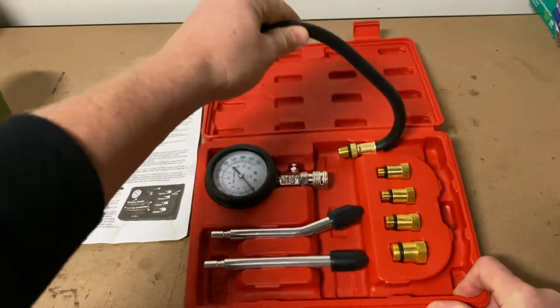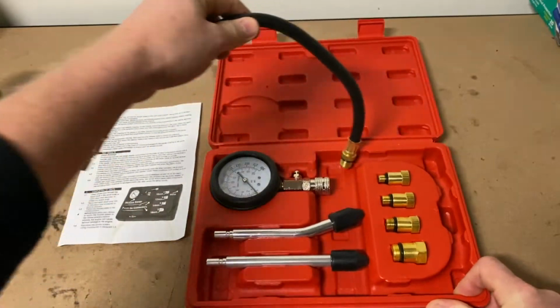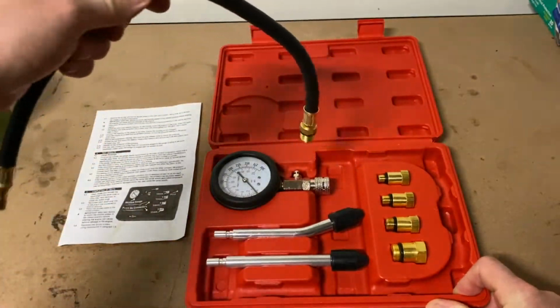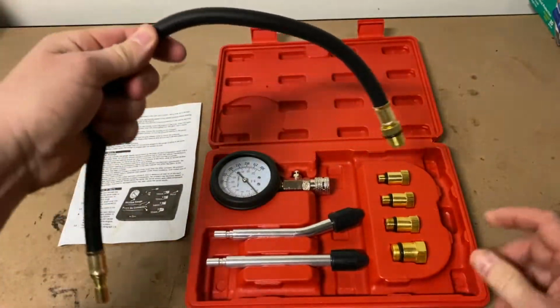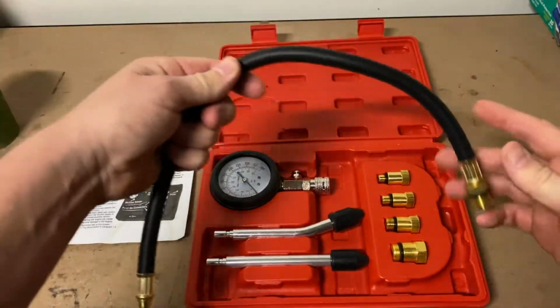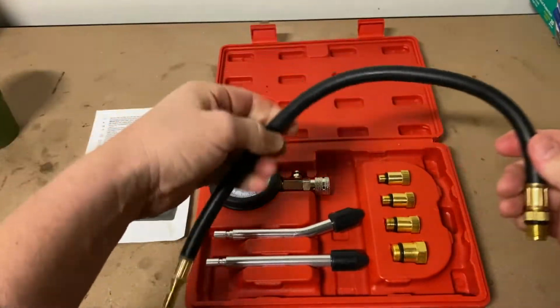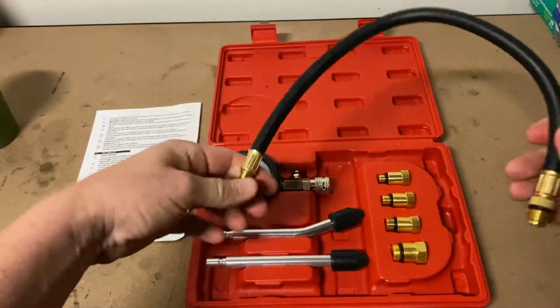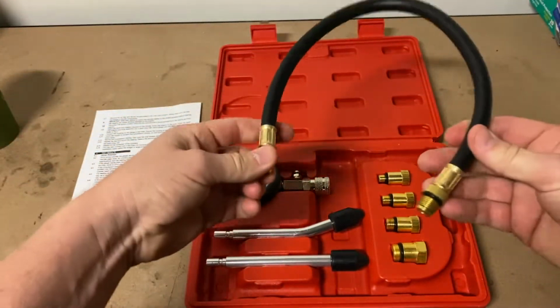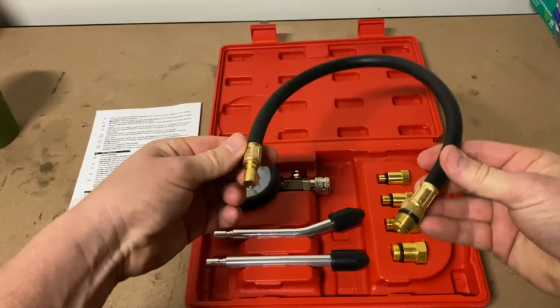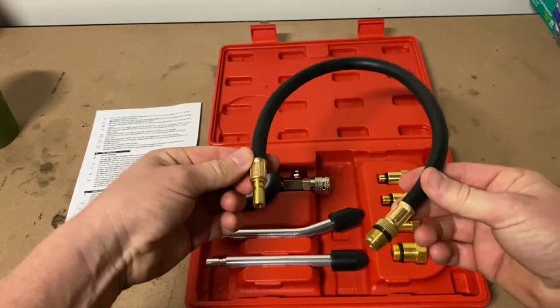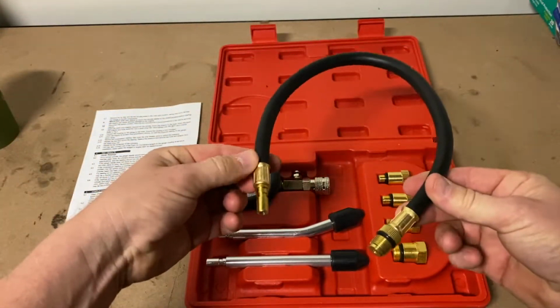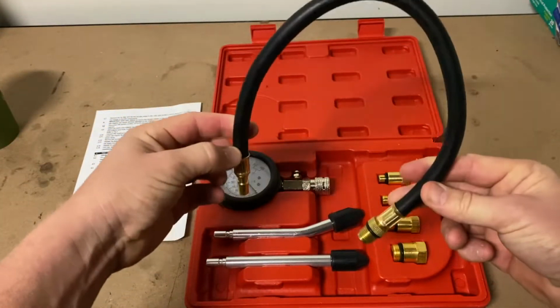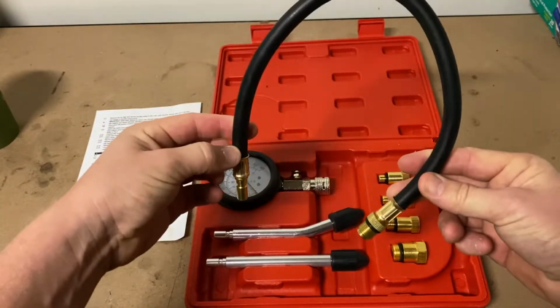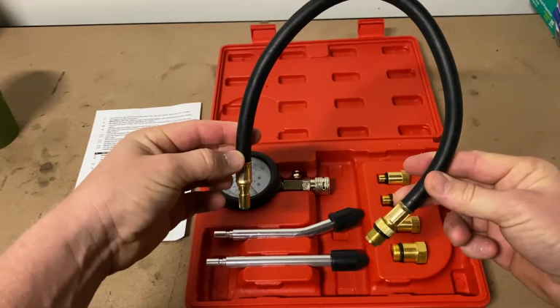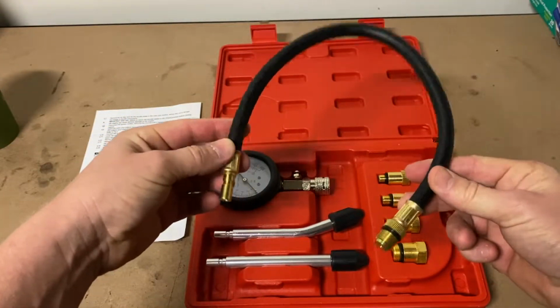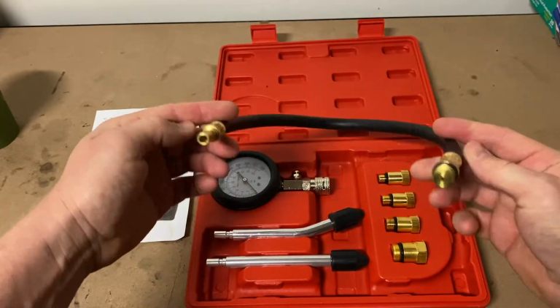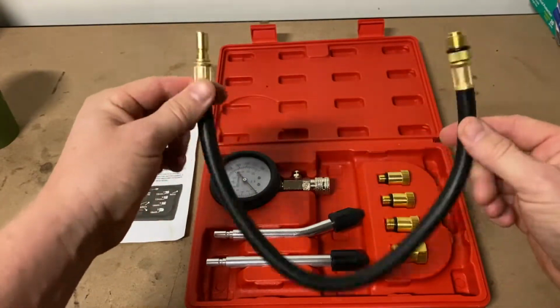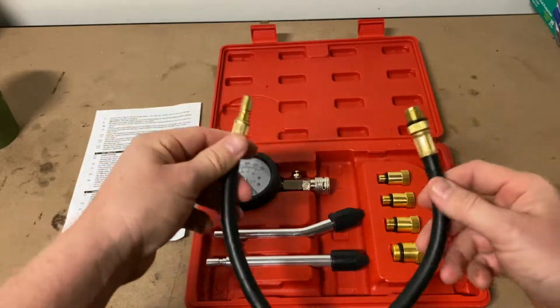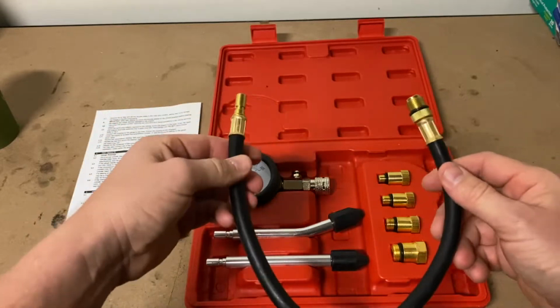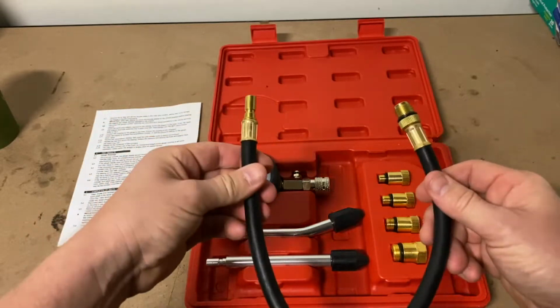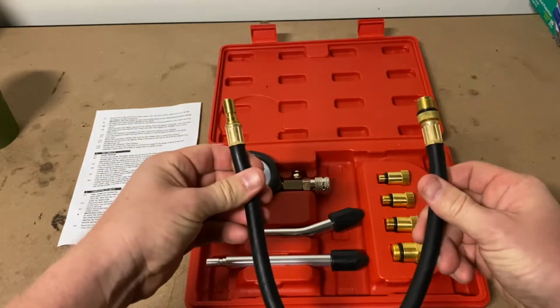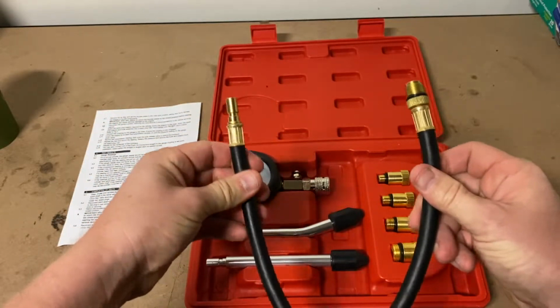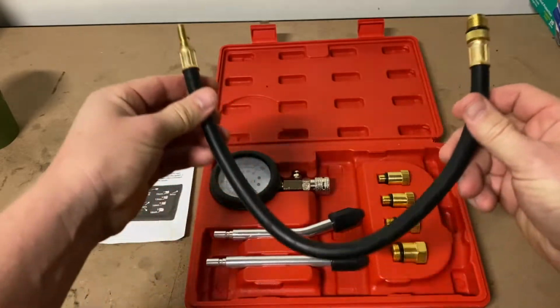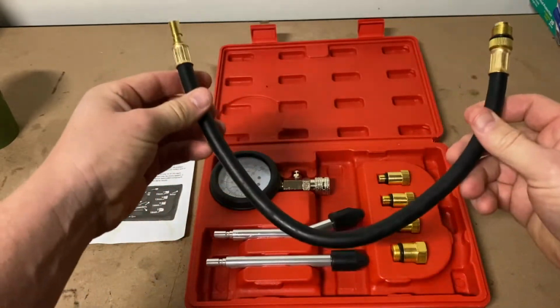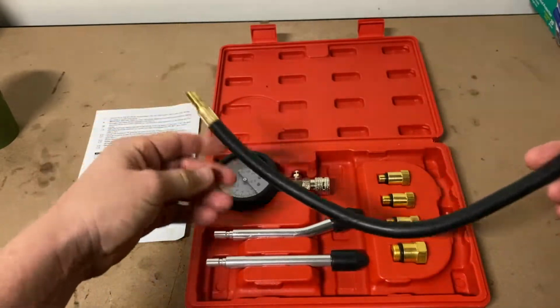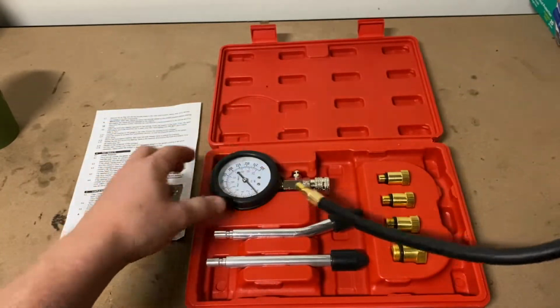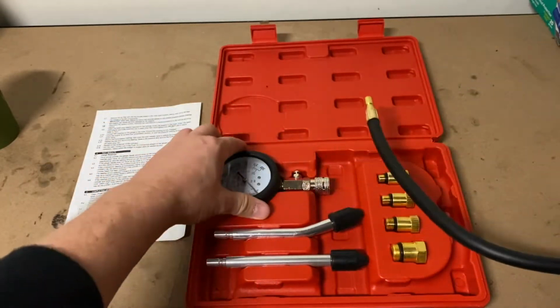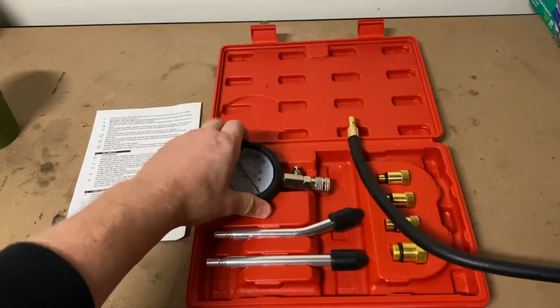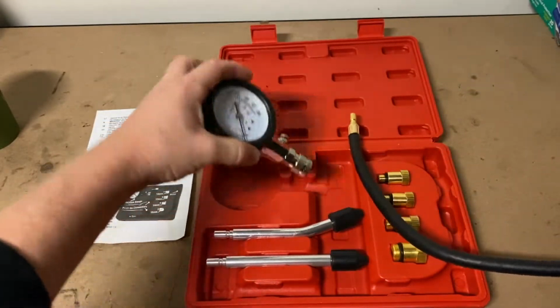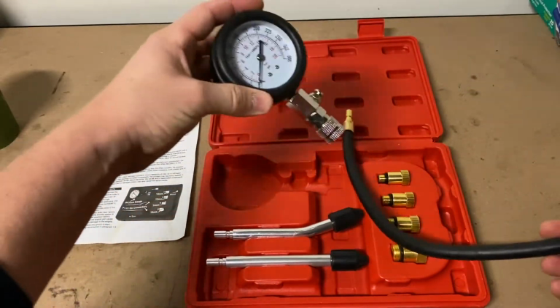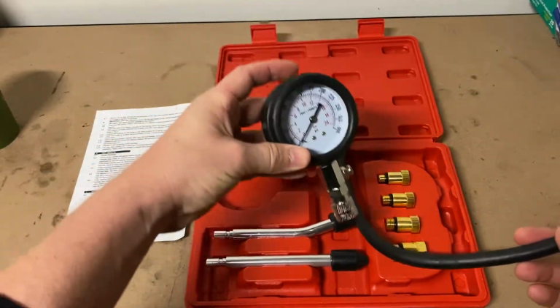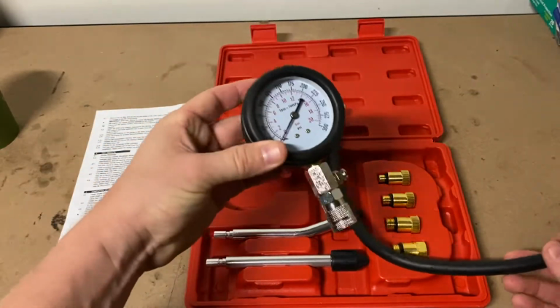Here's the cheap compression kit I bought from eBay for $30. The quality feels okay and suitable for your own DIY projects.